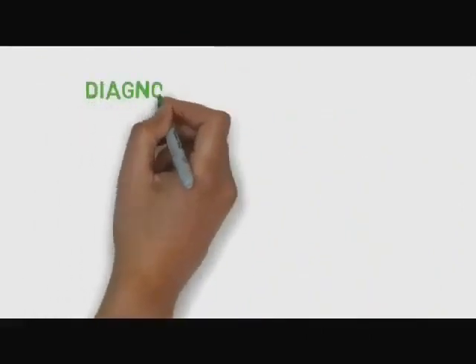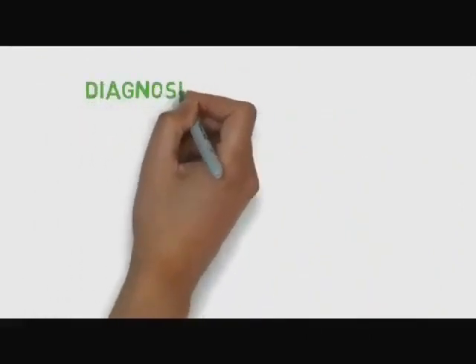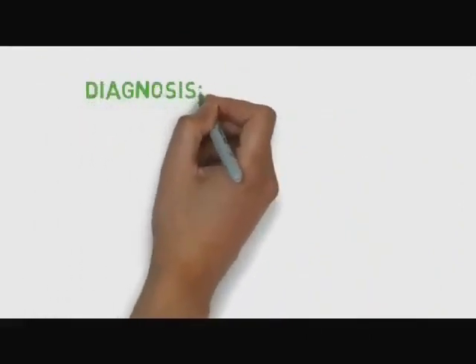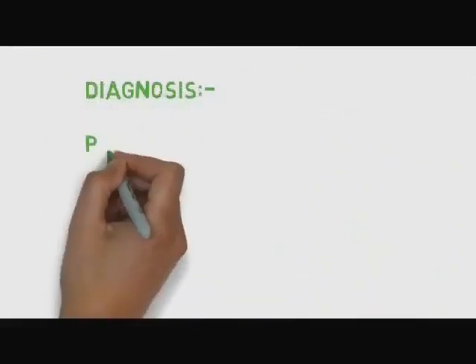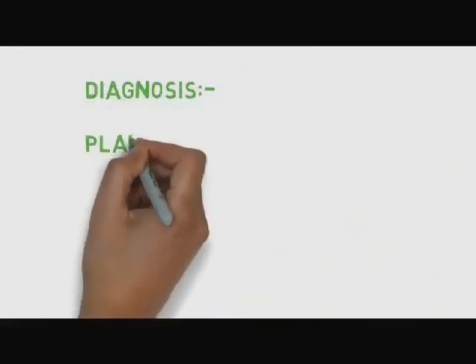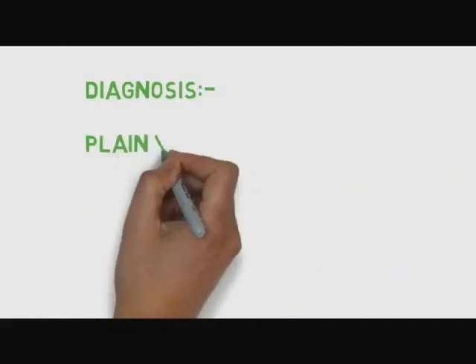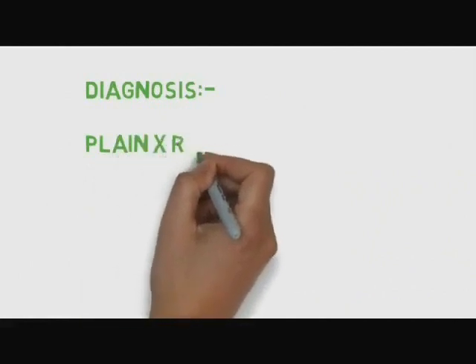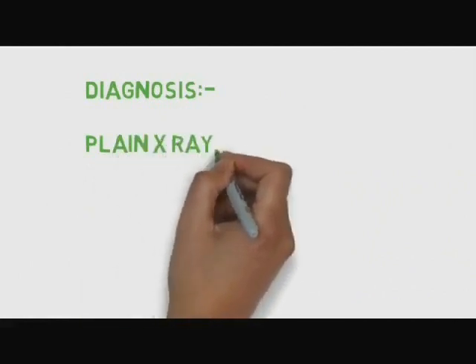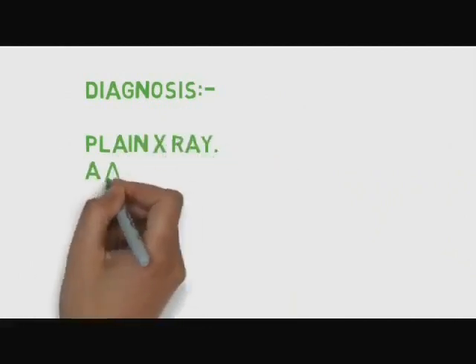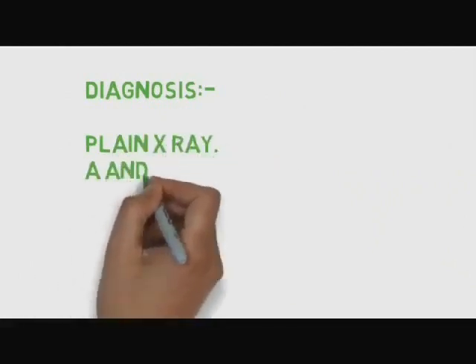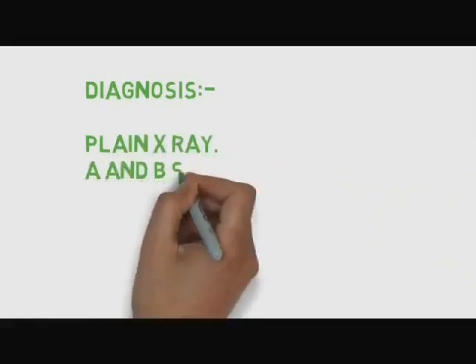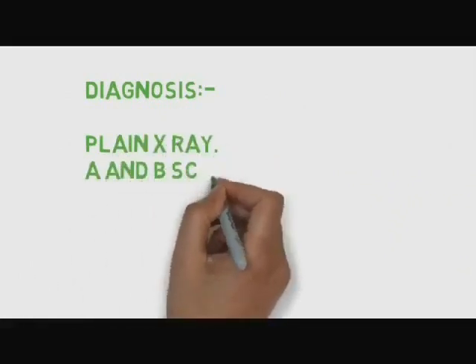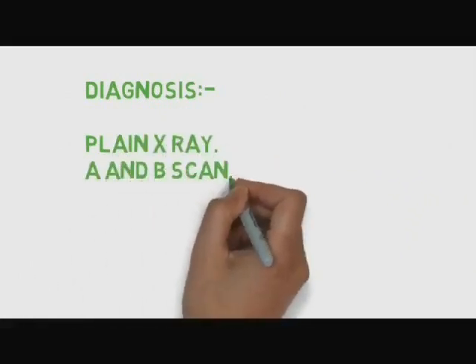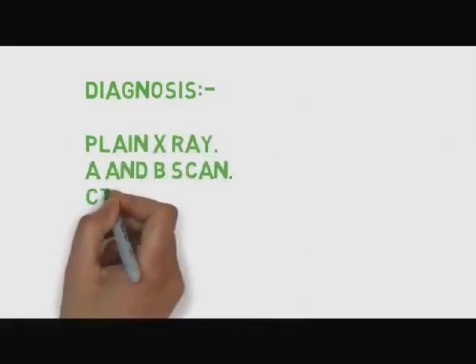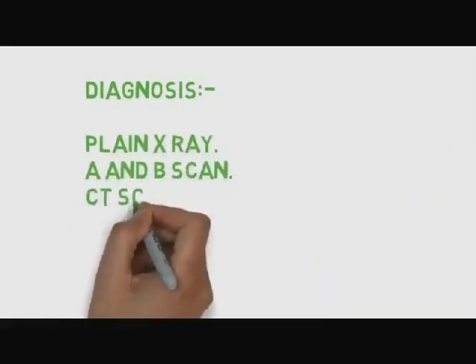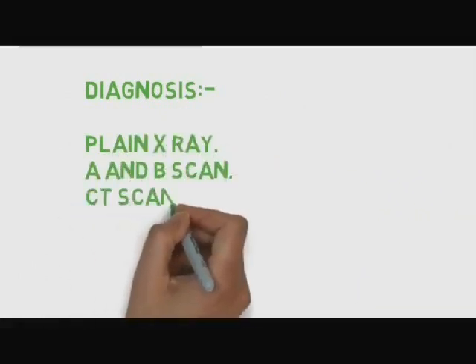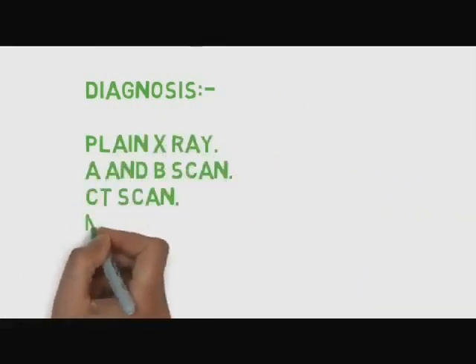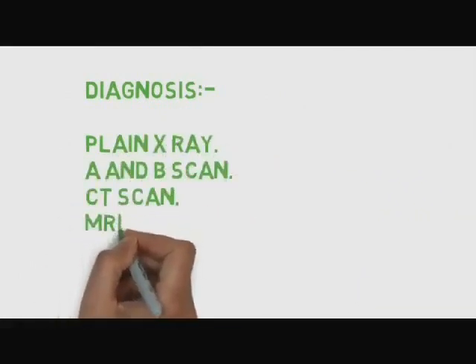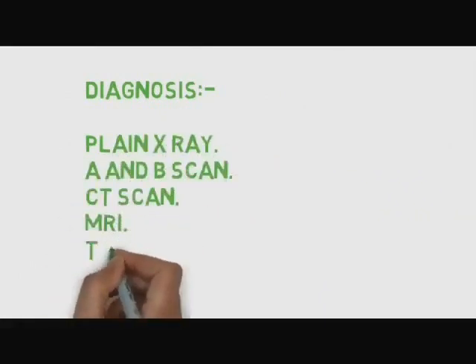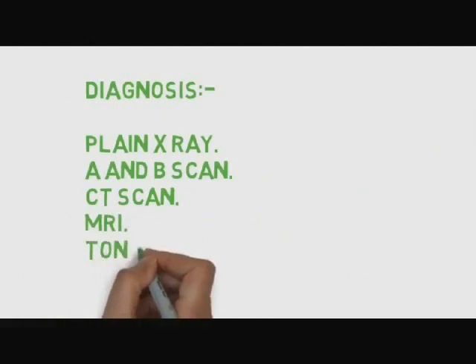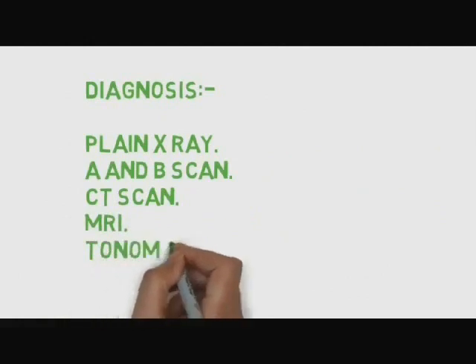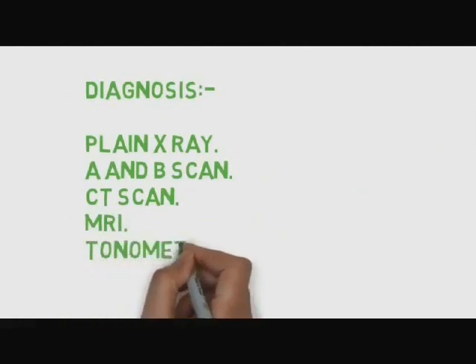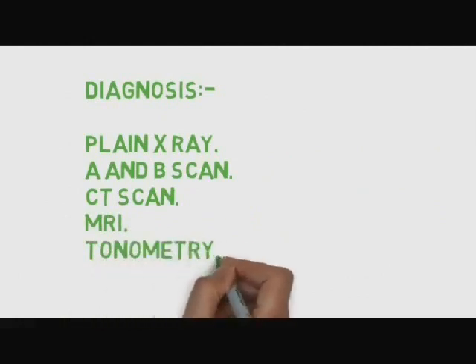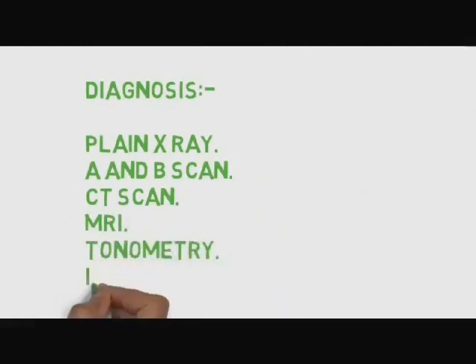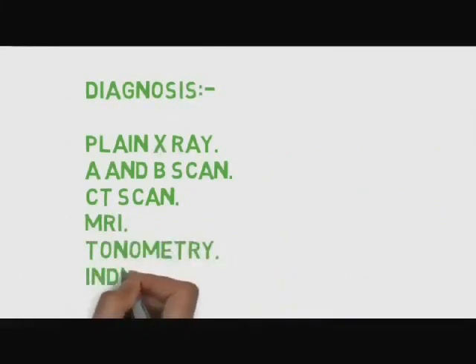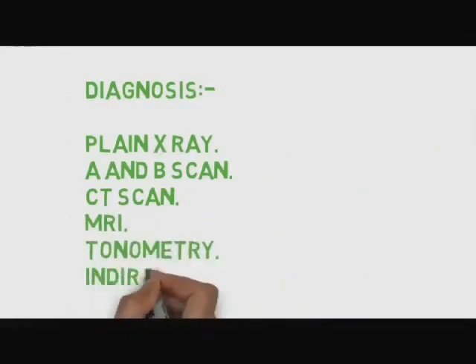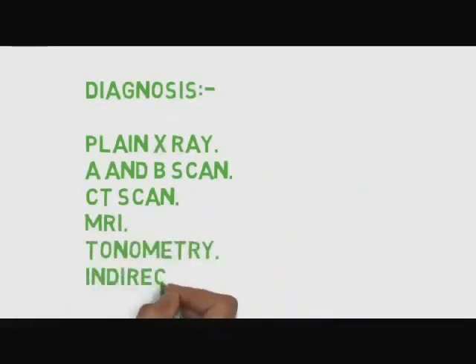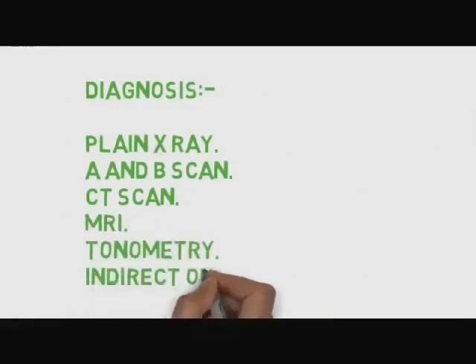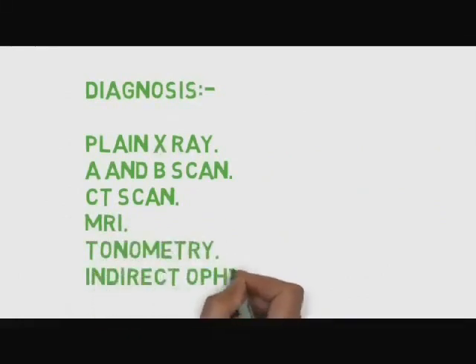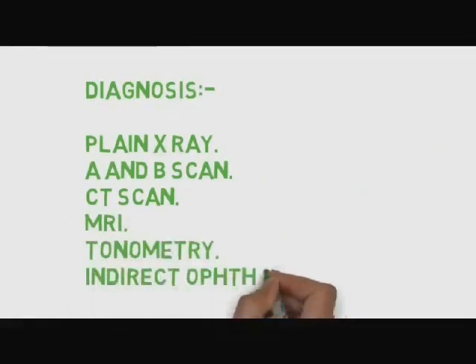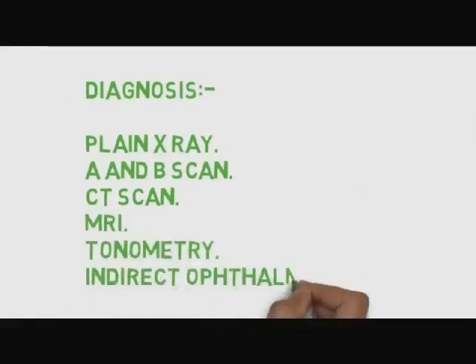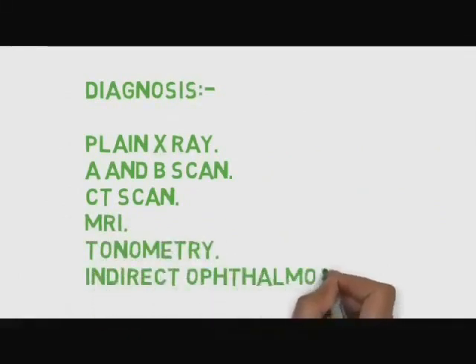For diagnosis, the doctor may perform some tests such as plain X-ray, AB scan, CT scan, MRI, tonometry, and indirect ophthalmoscopy.